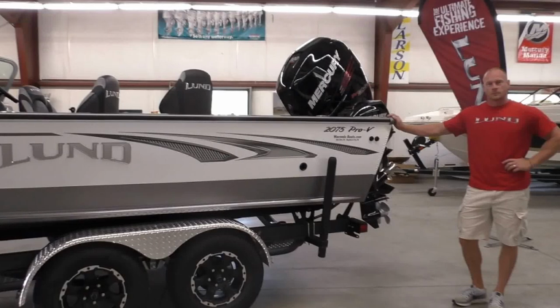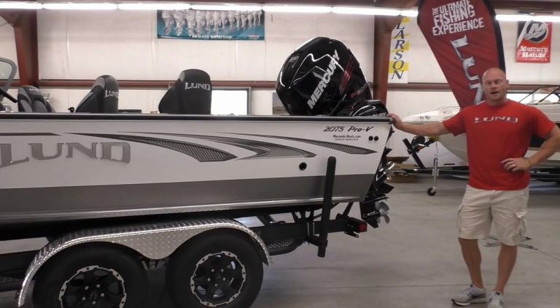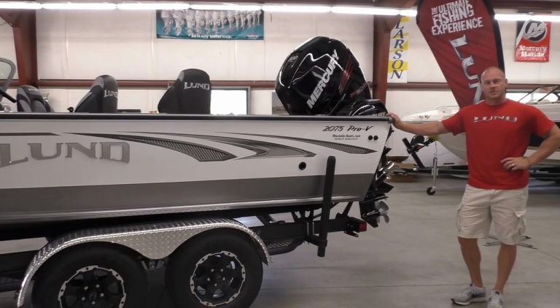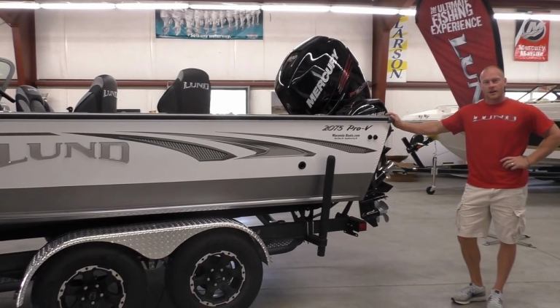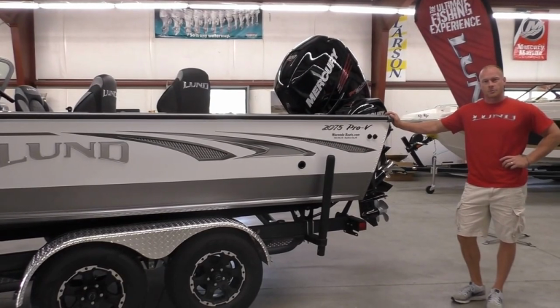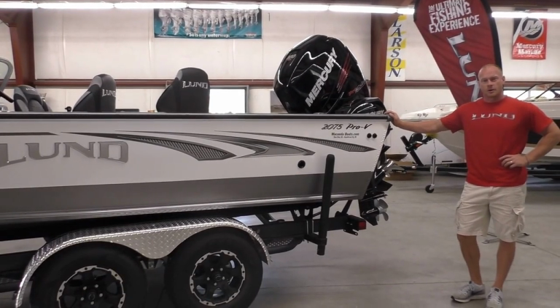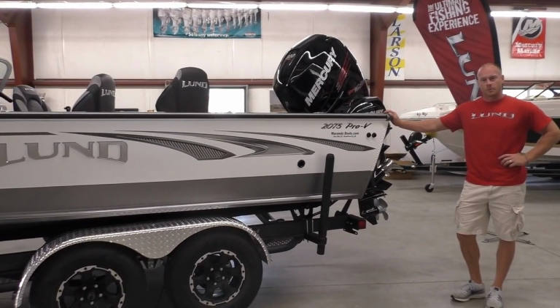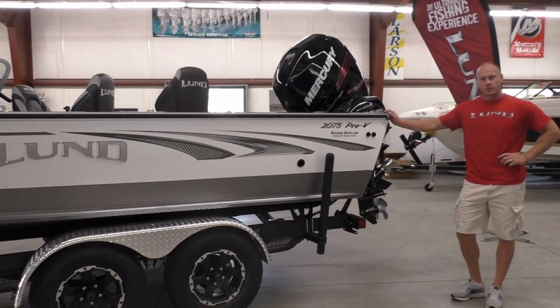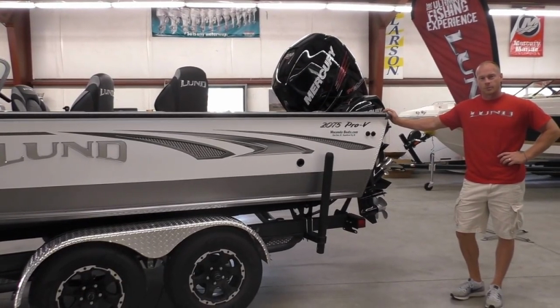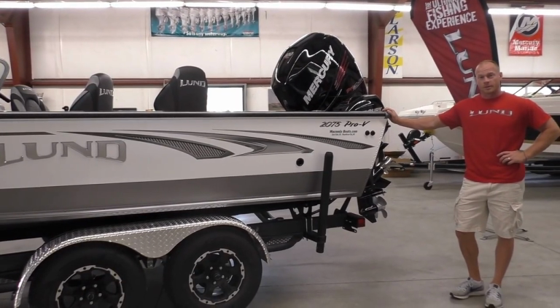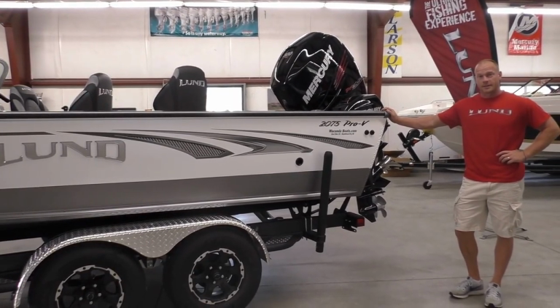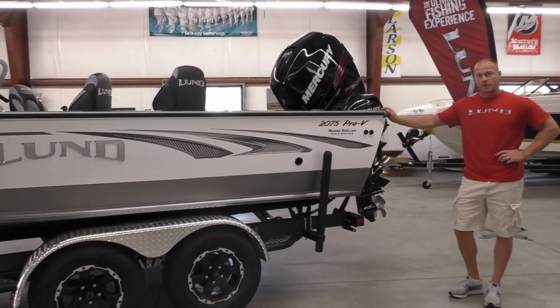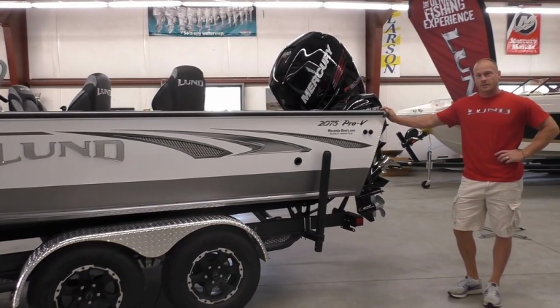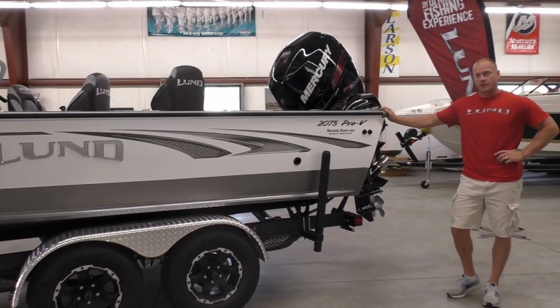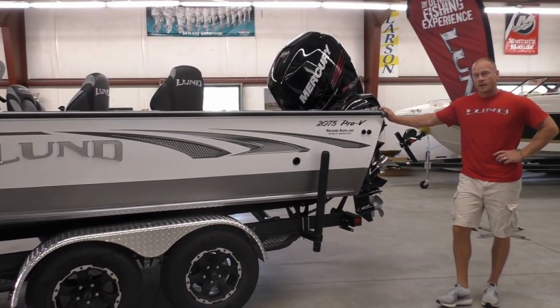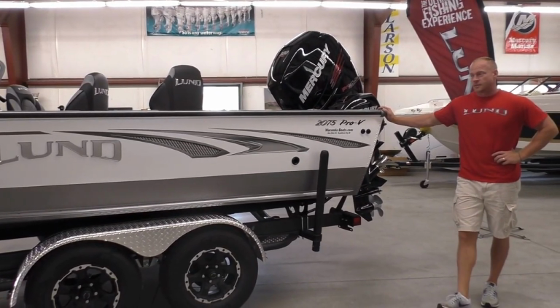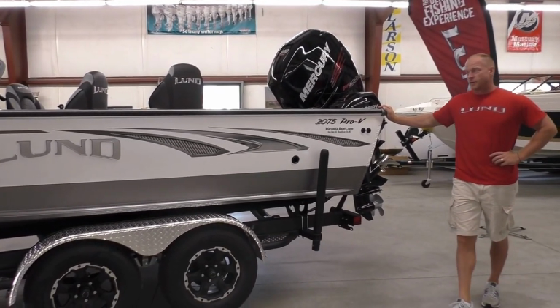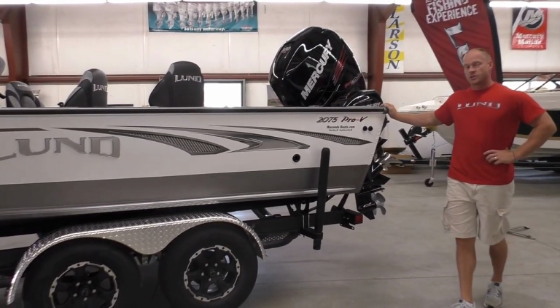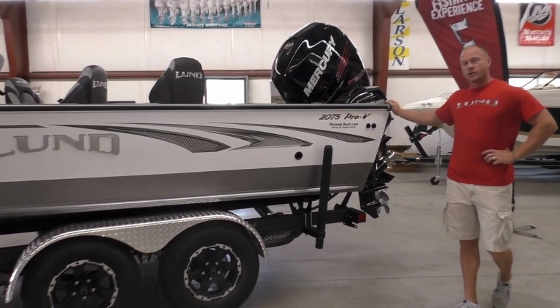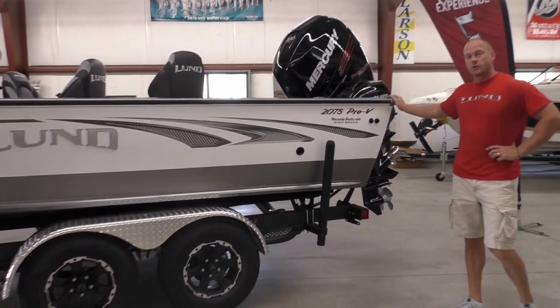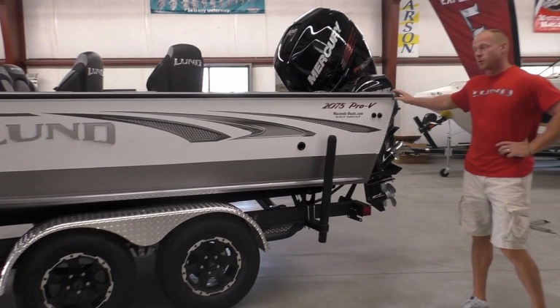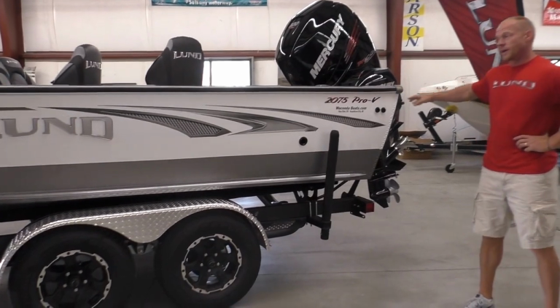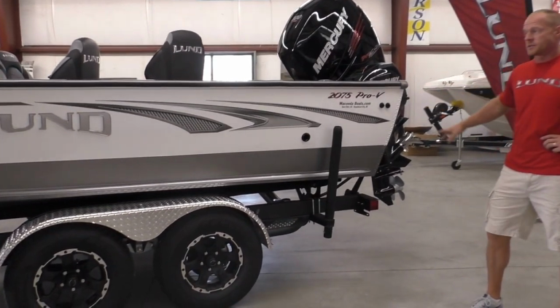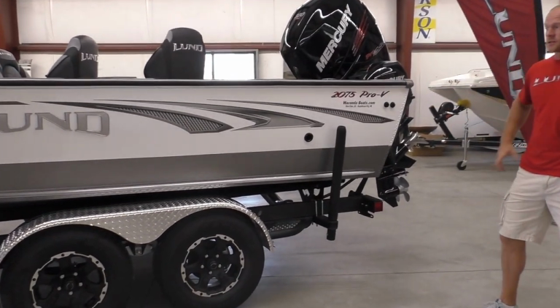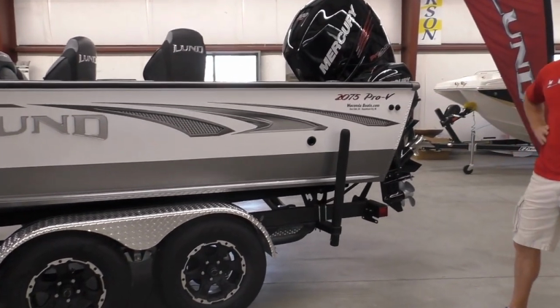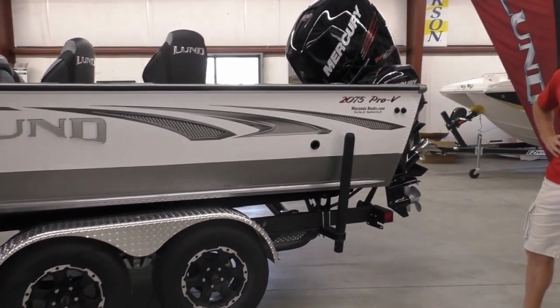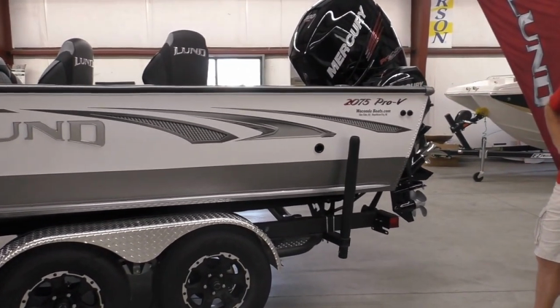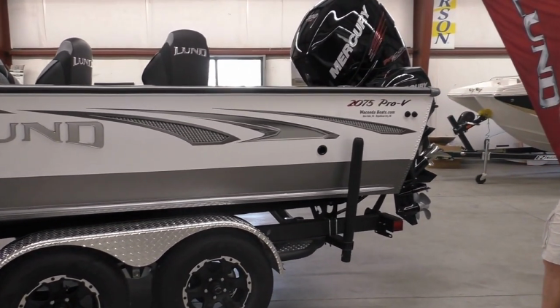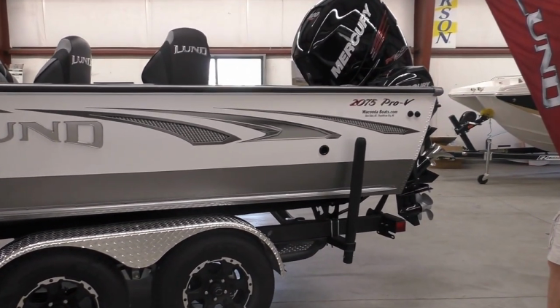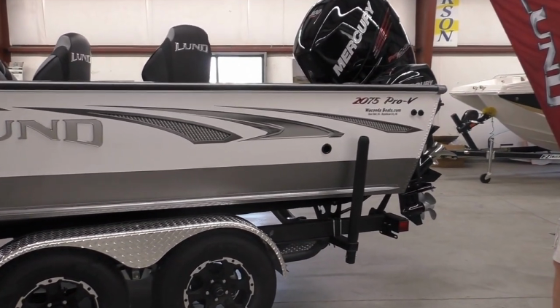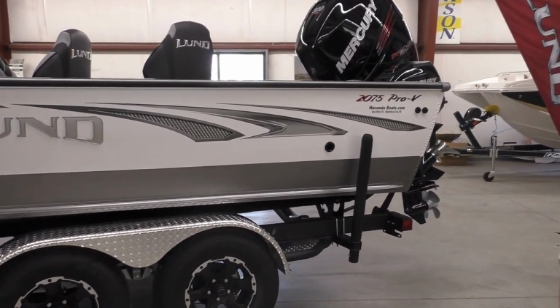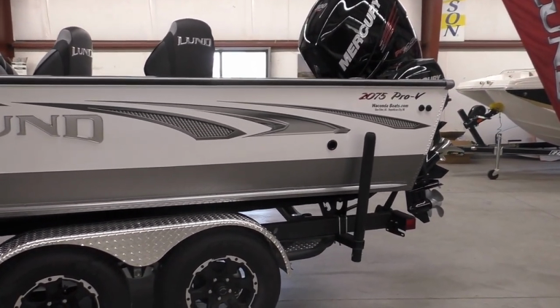Hi, this is Travis with Wakanda Boats here in Republican City, Nebraska.